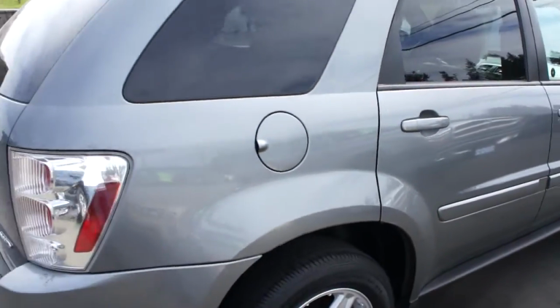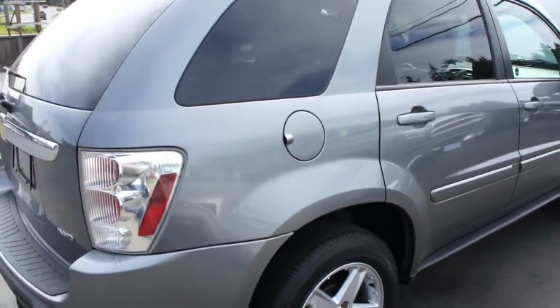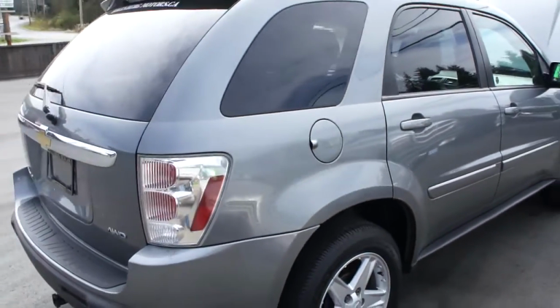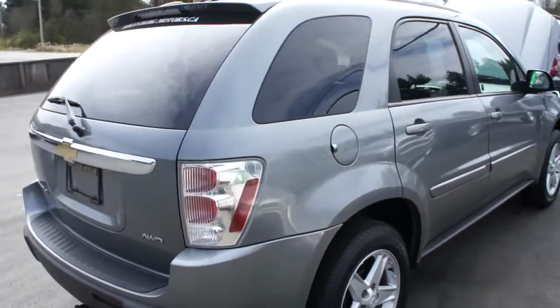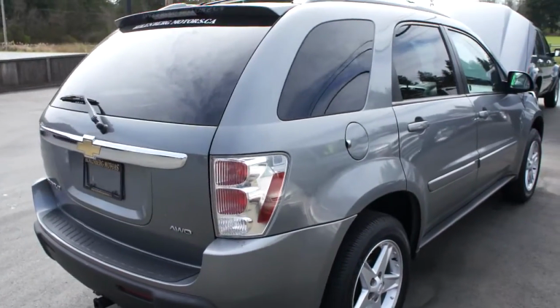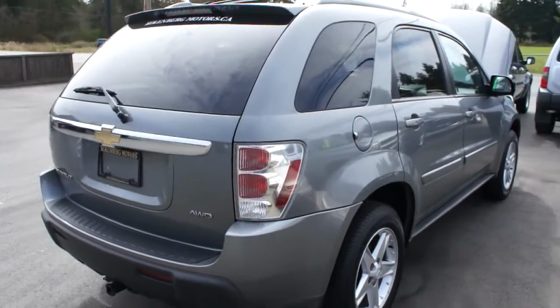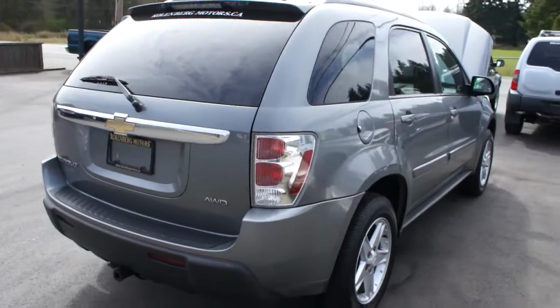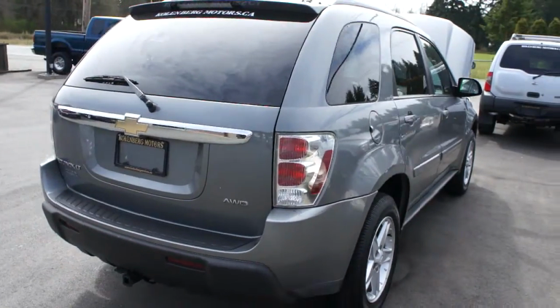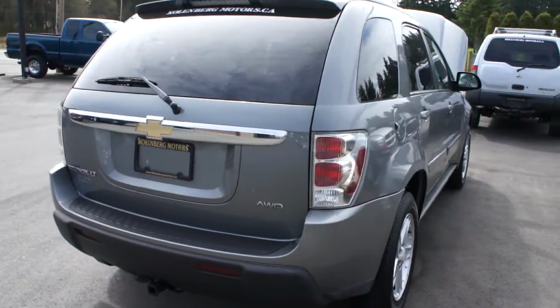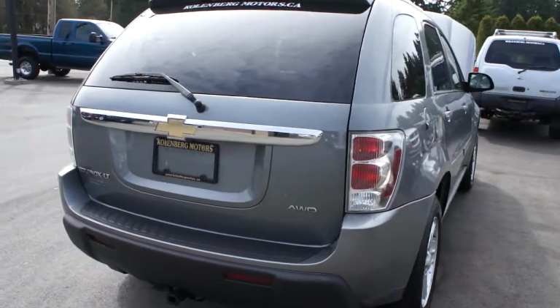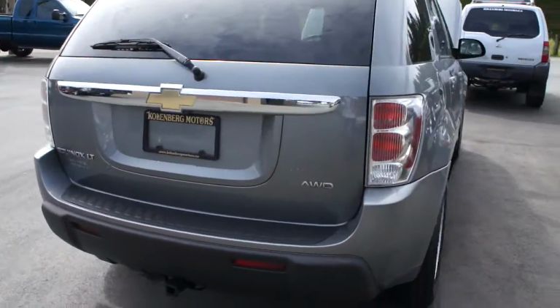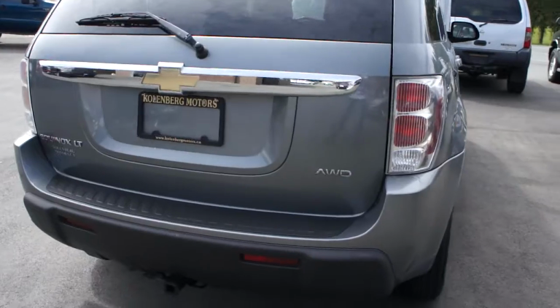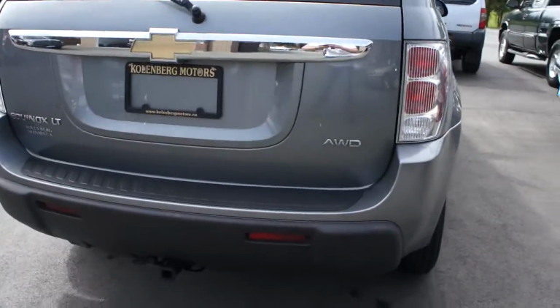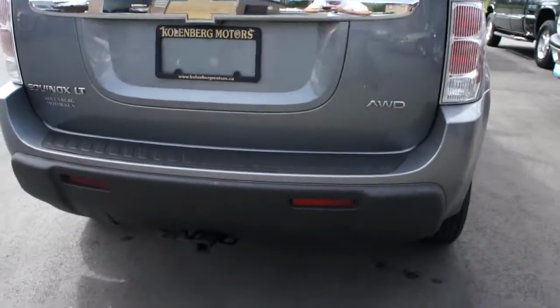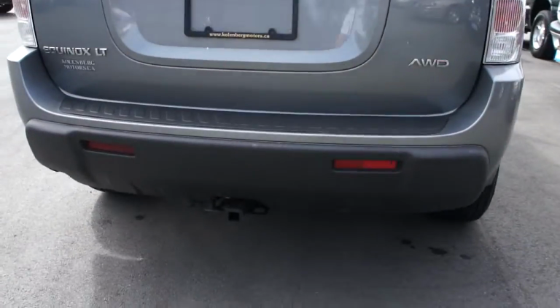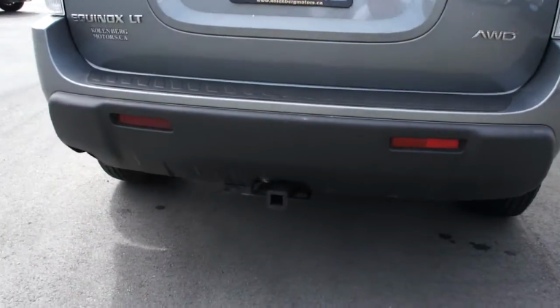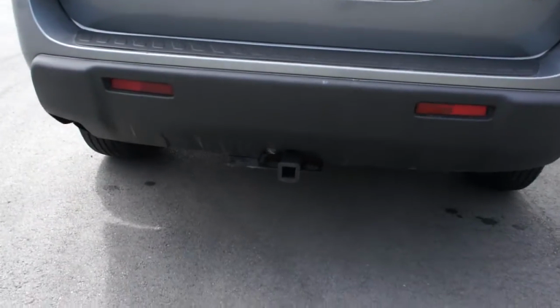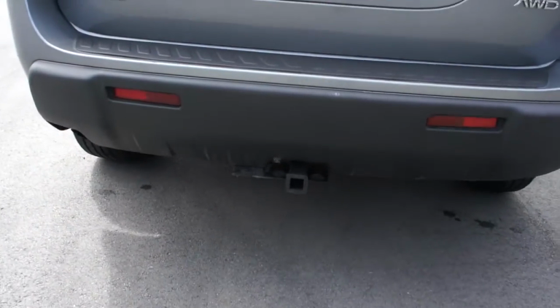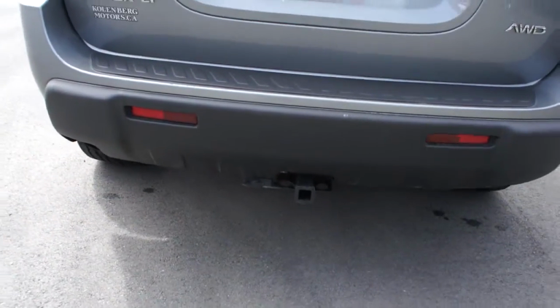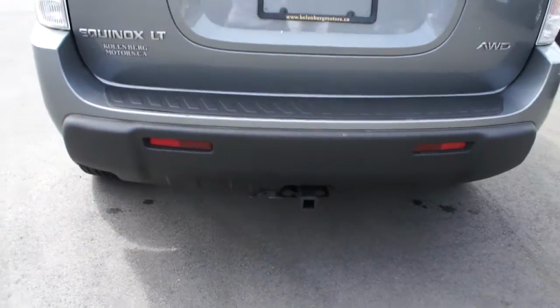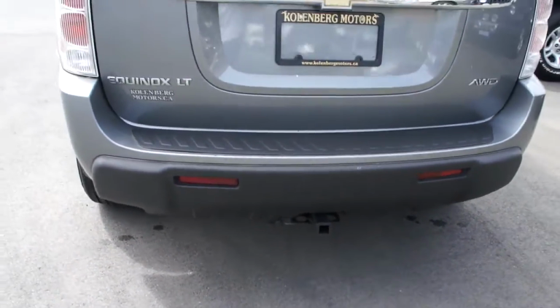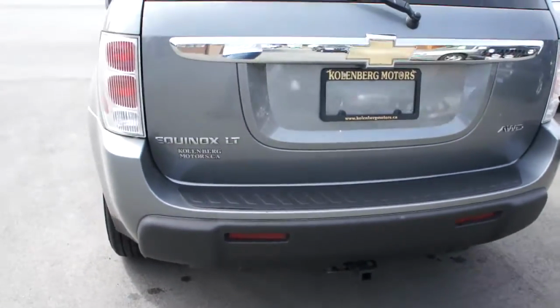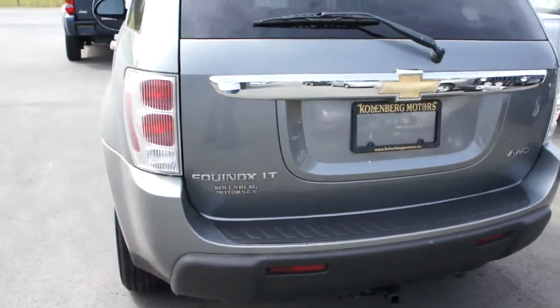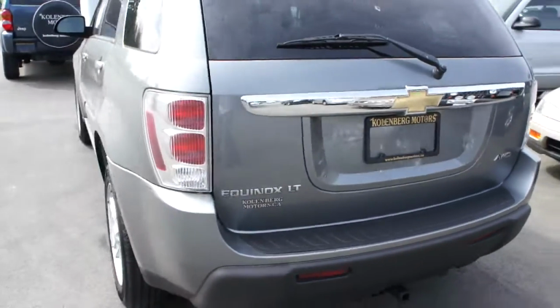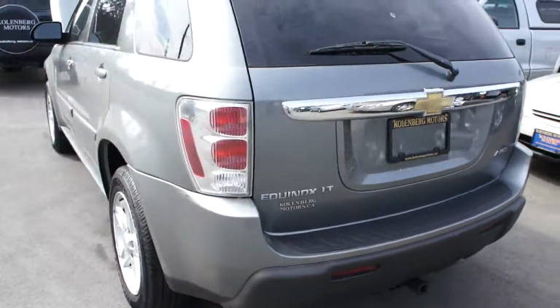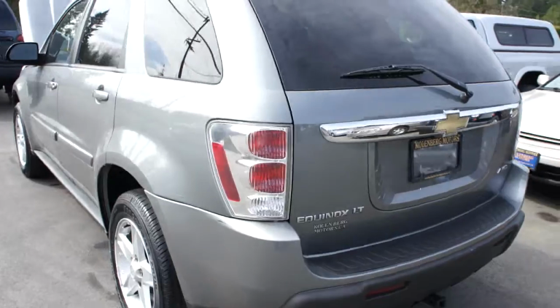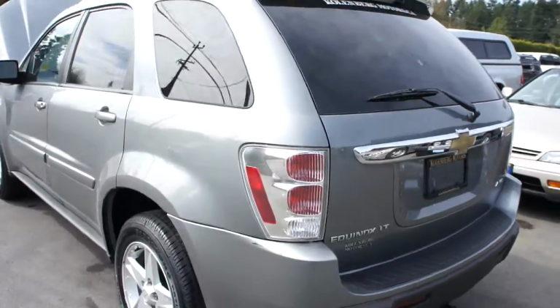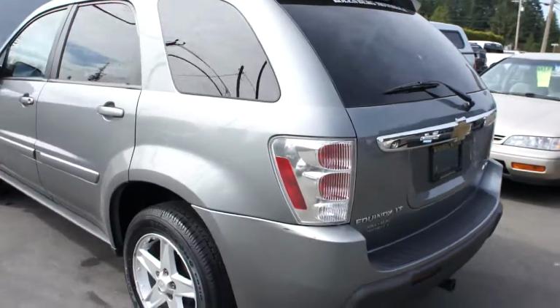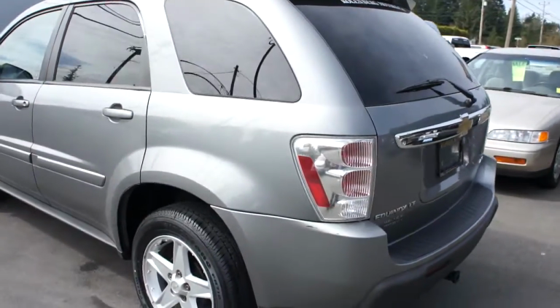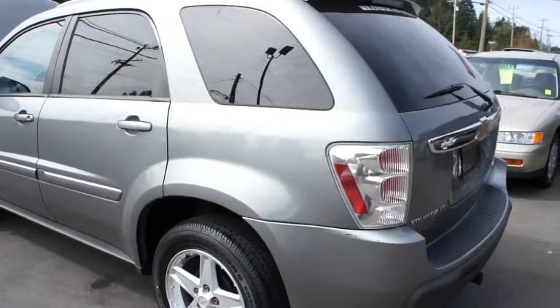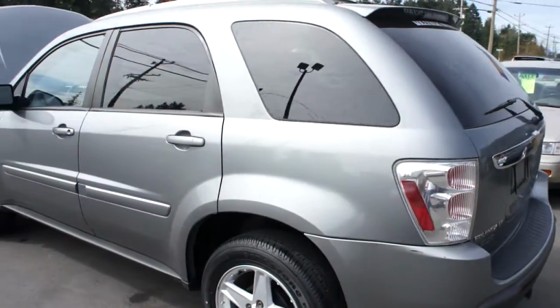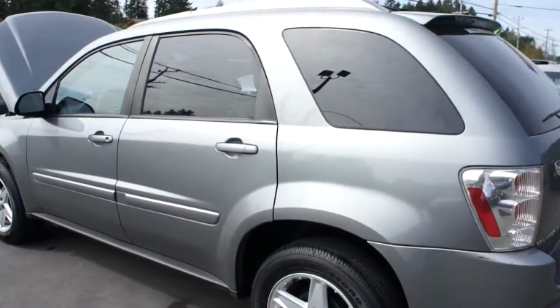Tinted privacy glass in the rear. It has a little trailer tow package, if you're towing a small trailer or a little boat.